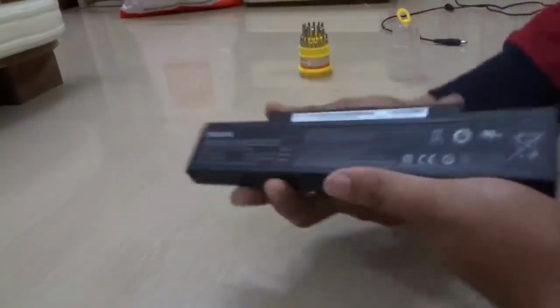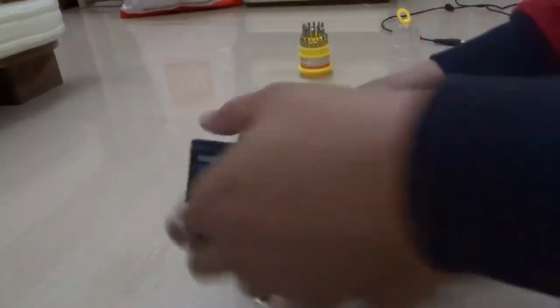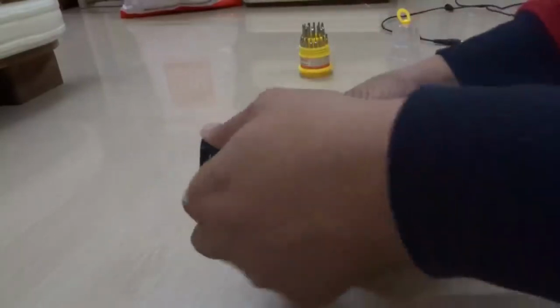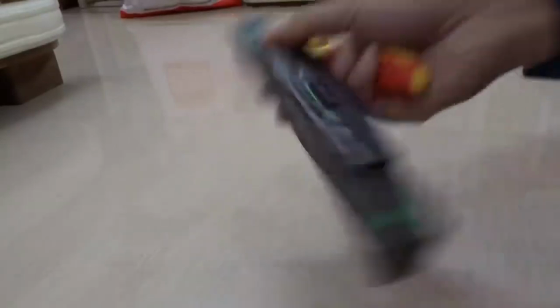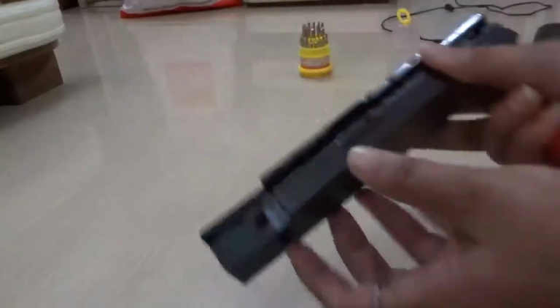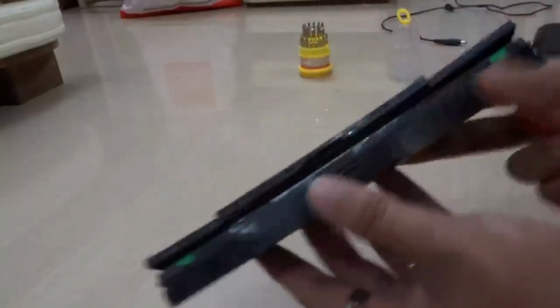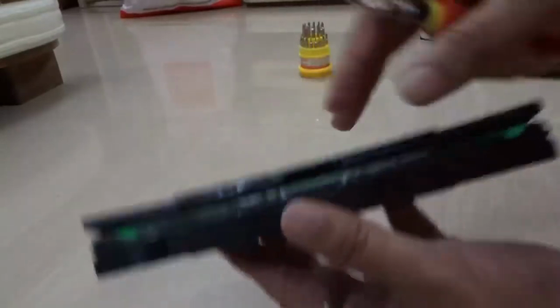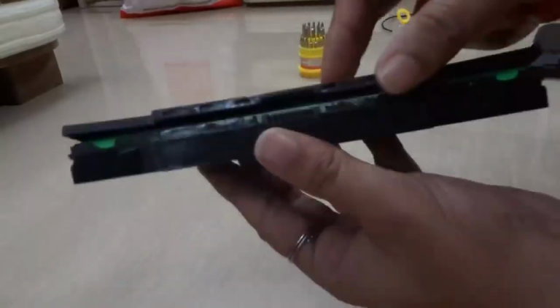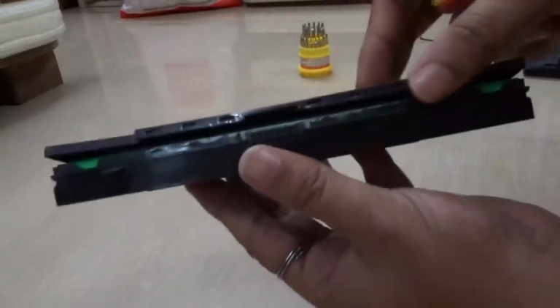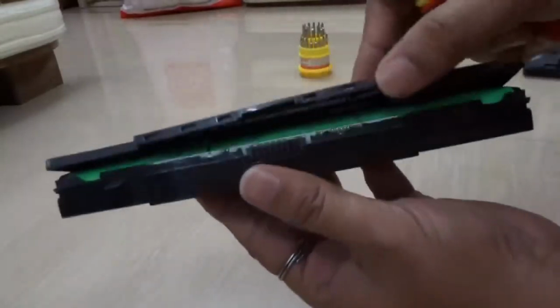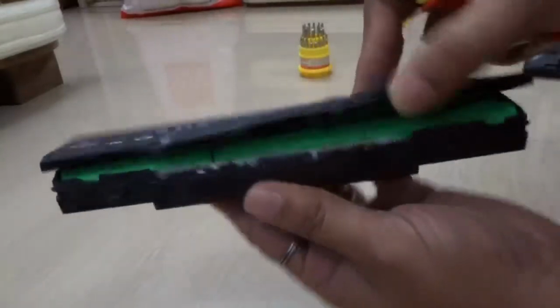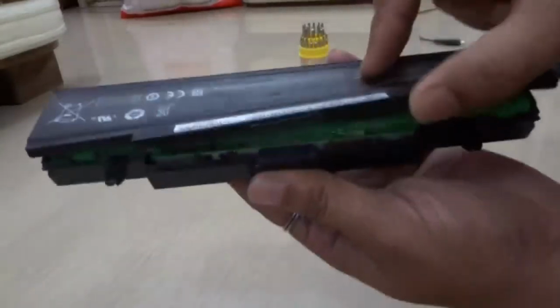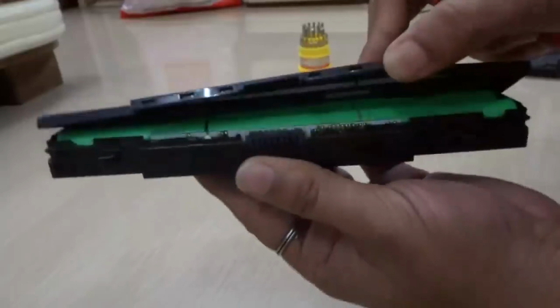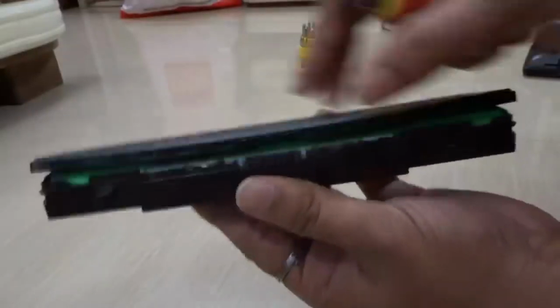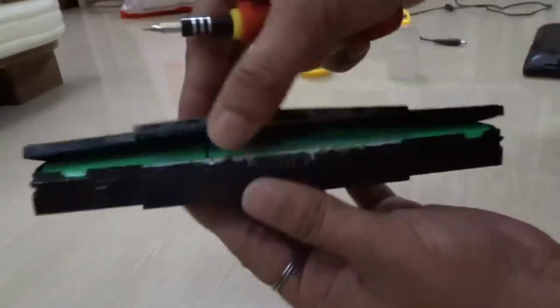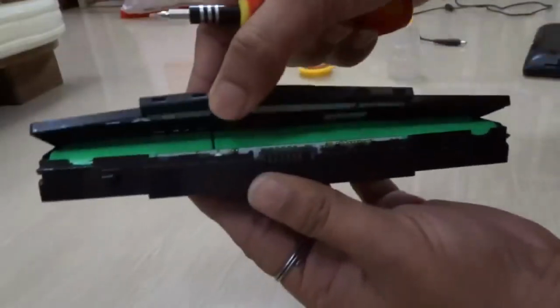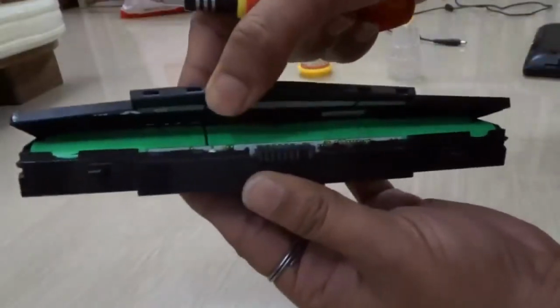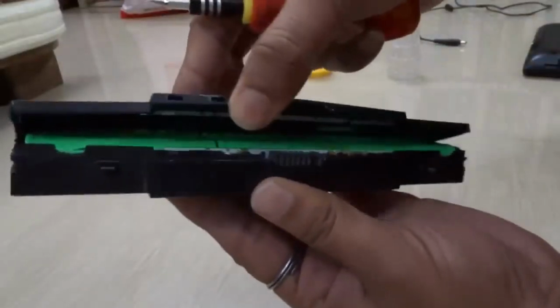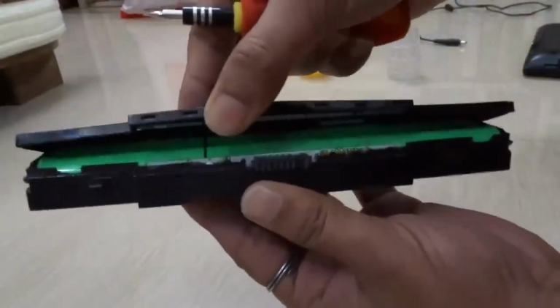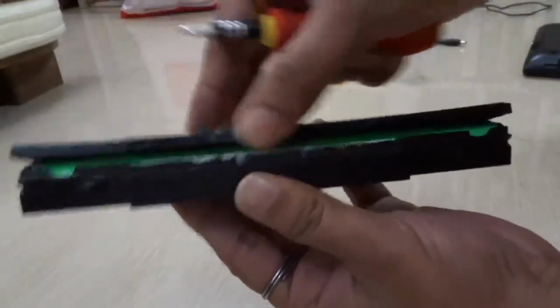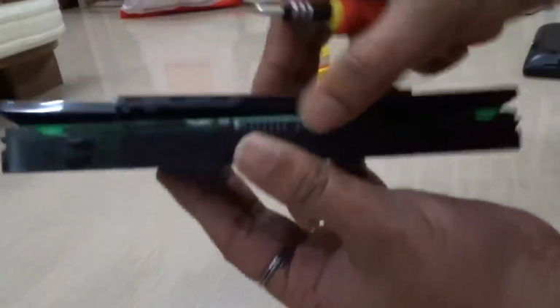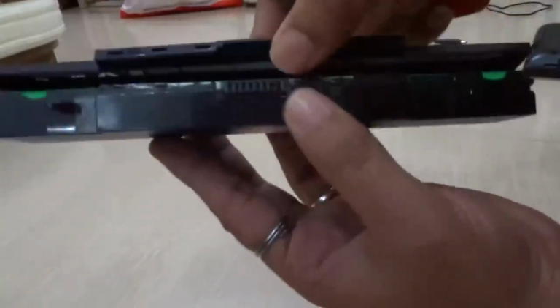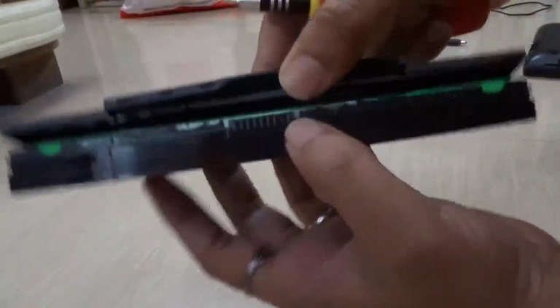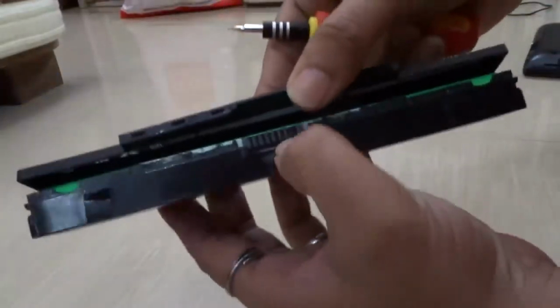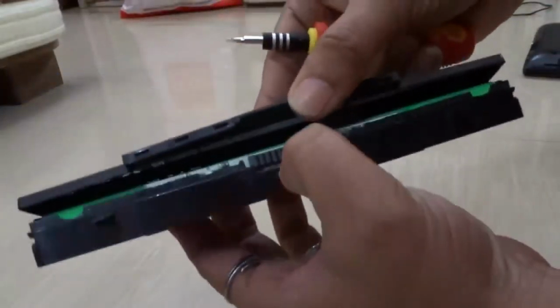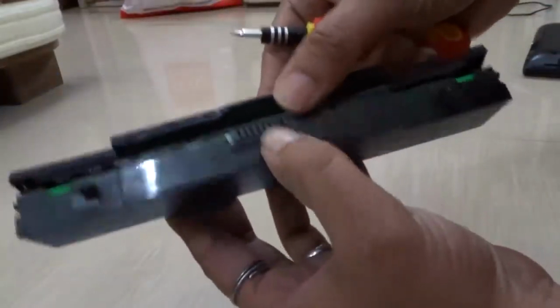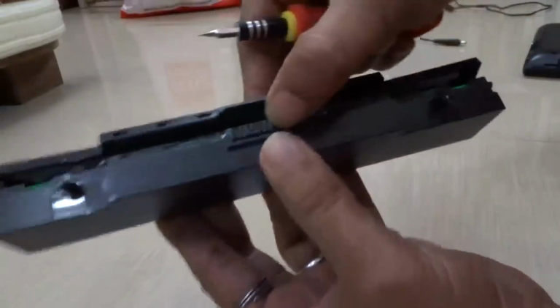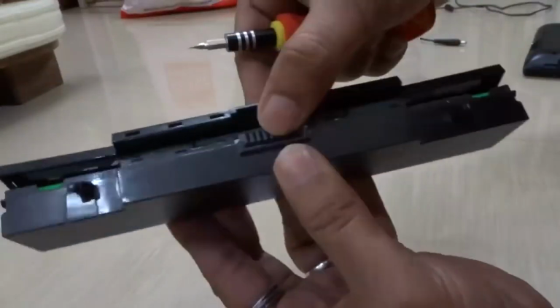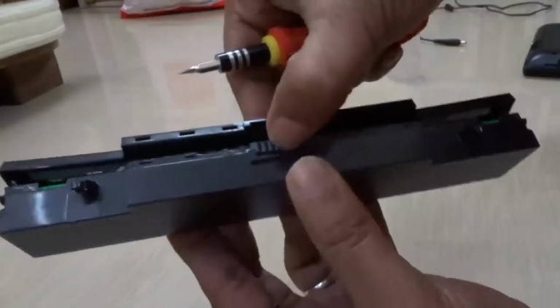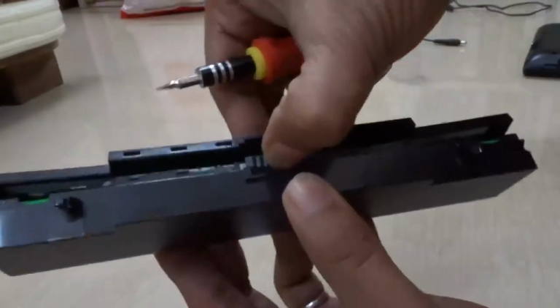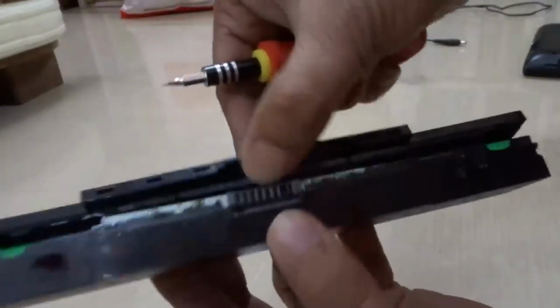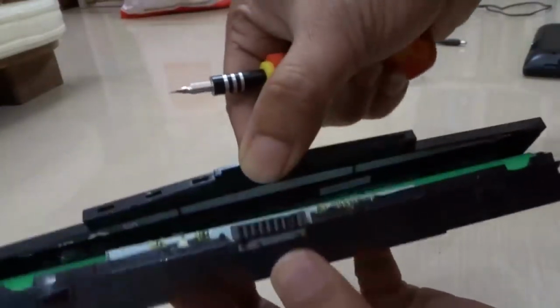I have opened my battery. You can see from here — I have opened the battery. You can see the cells inside and there is the chip out here.